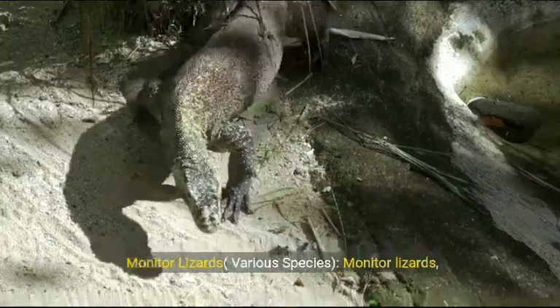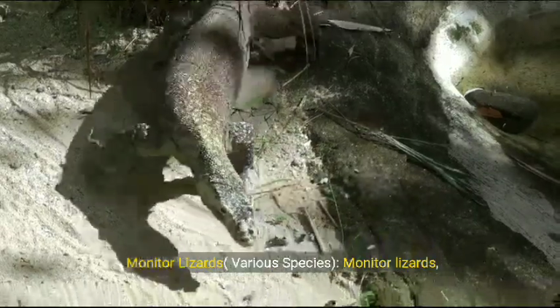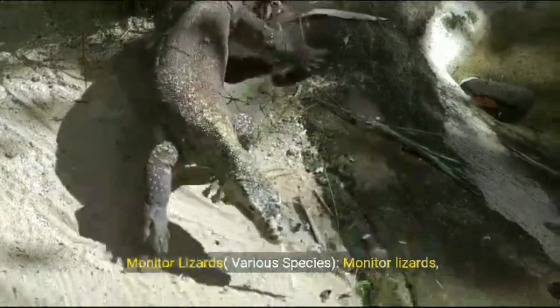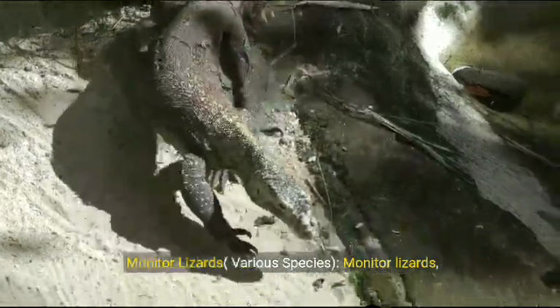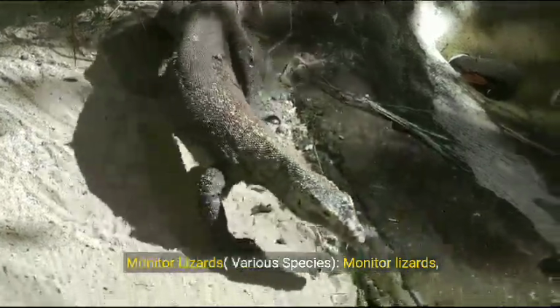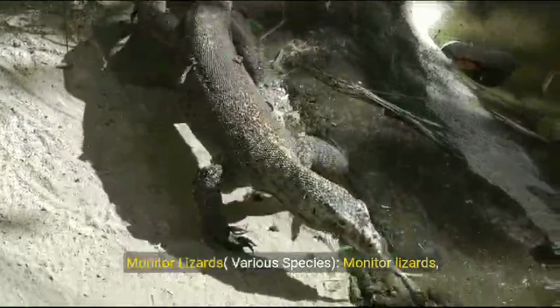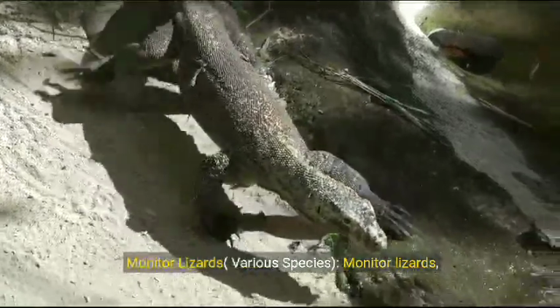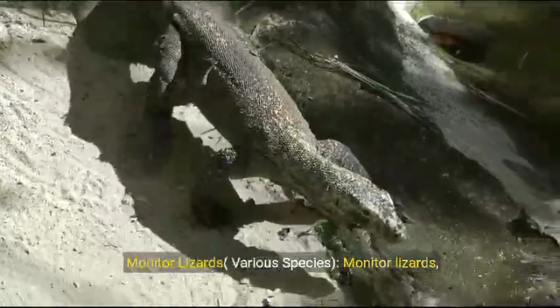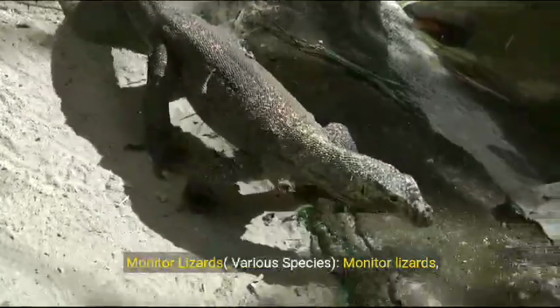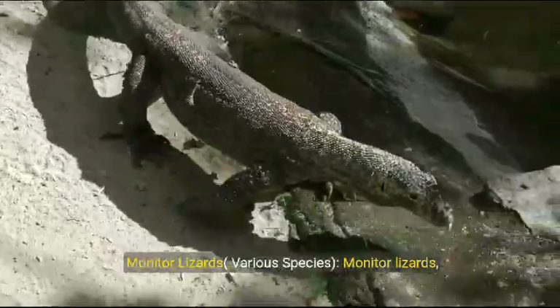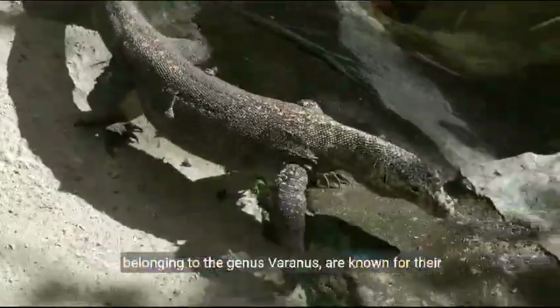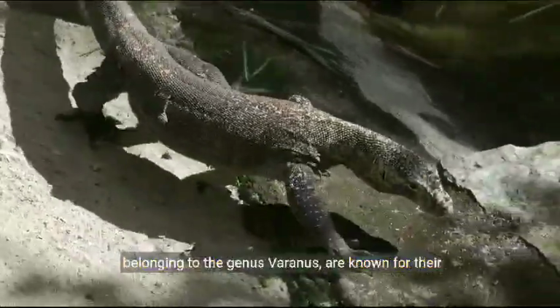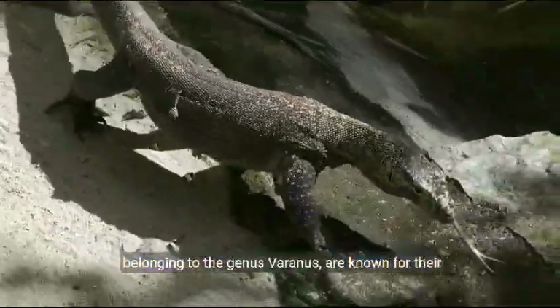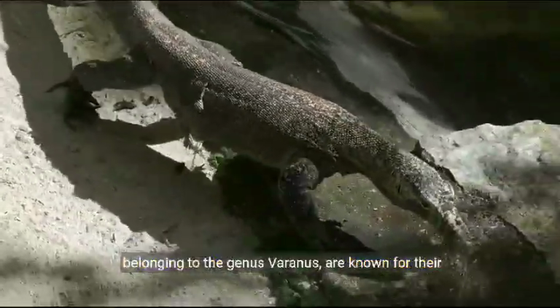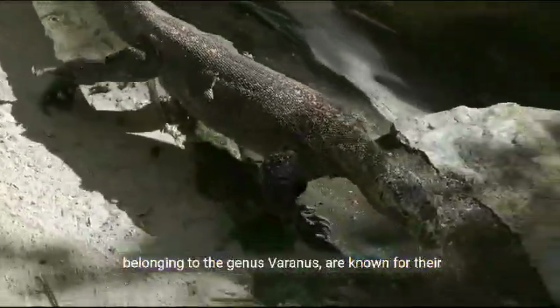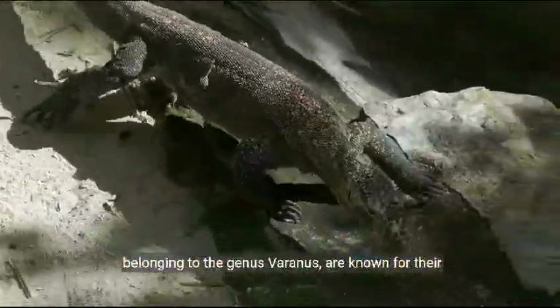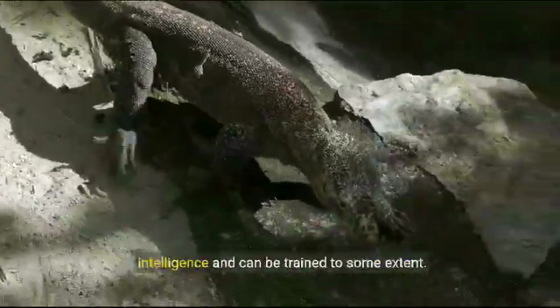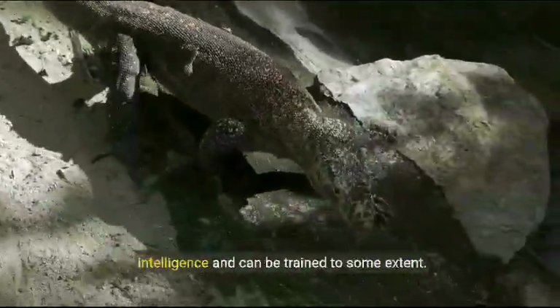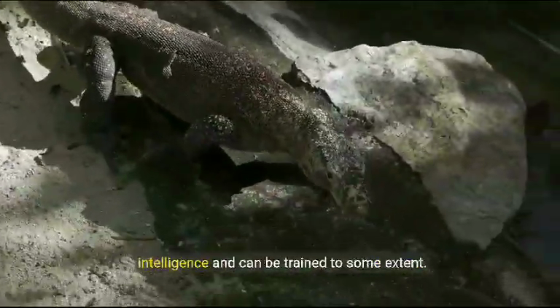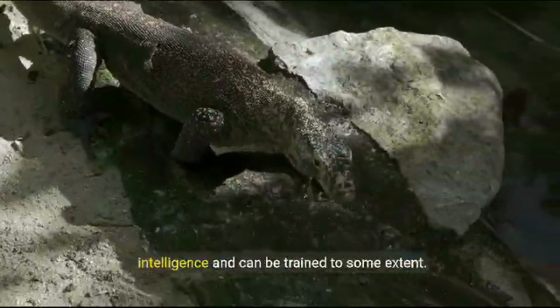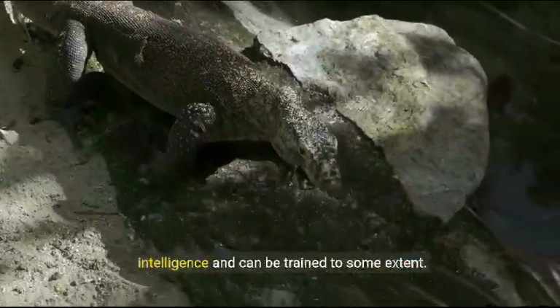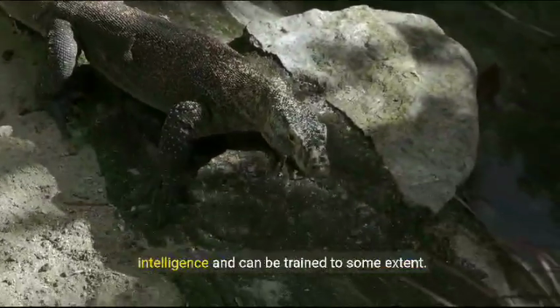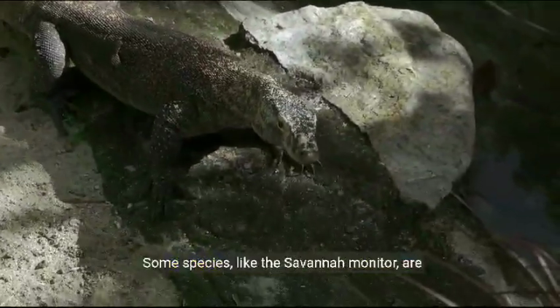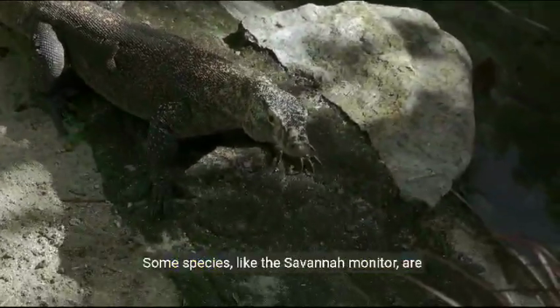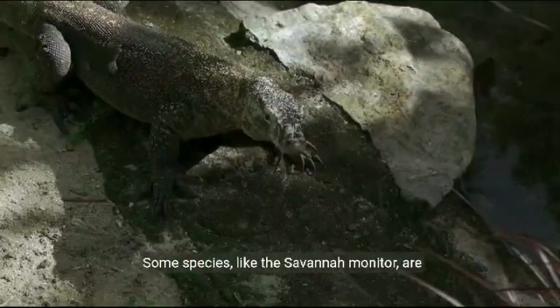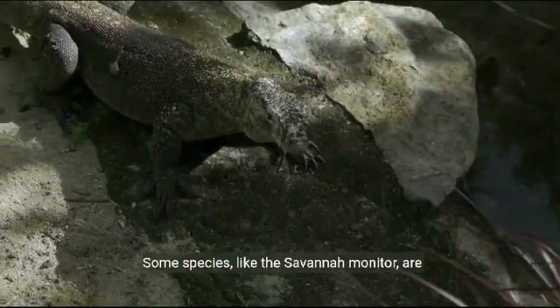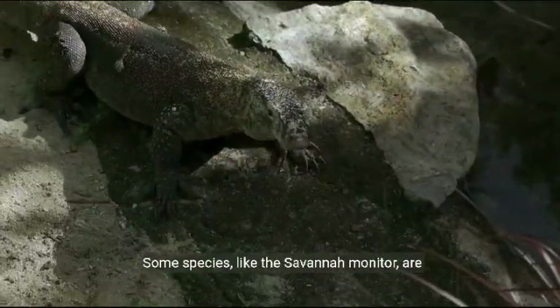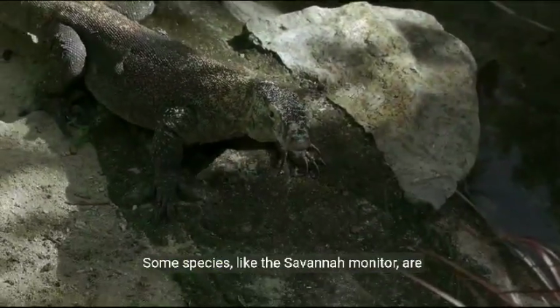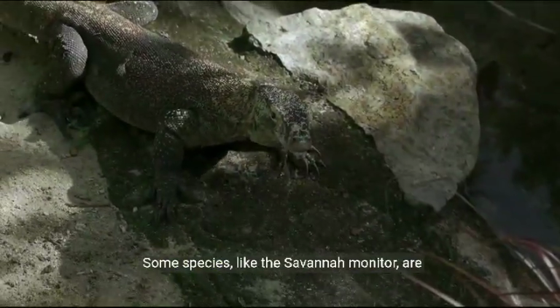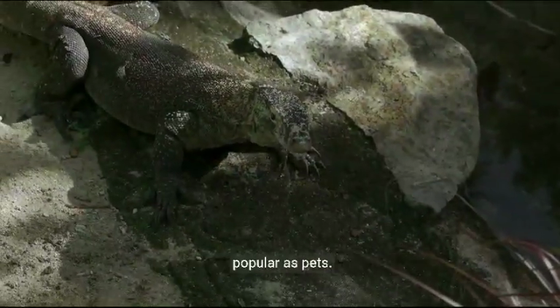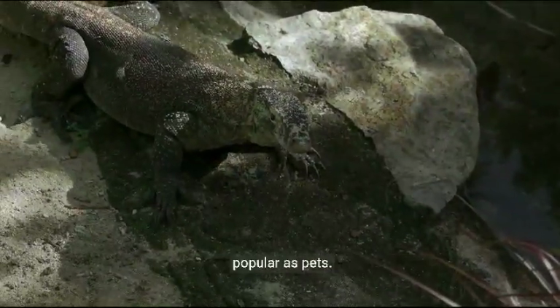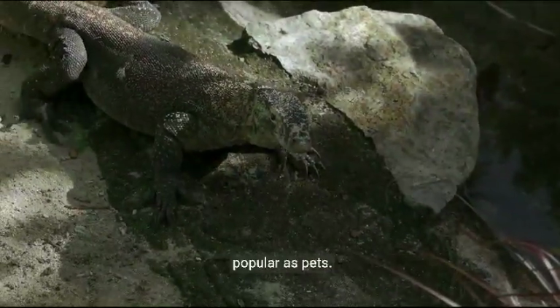Monitor lizards, various species. Monitor lizards, belonging to the genus Varanus, are known for their intelligence and can be trained to some extent. Some species, like the savannah monitor, are popular as pets.